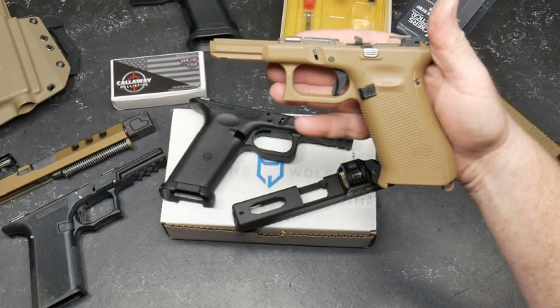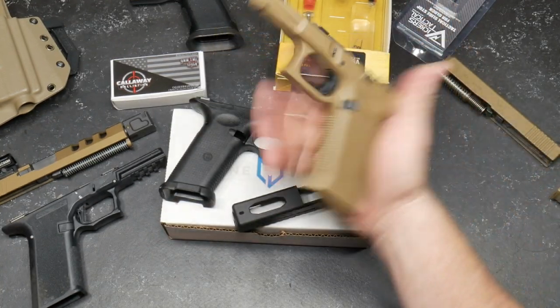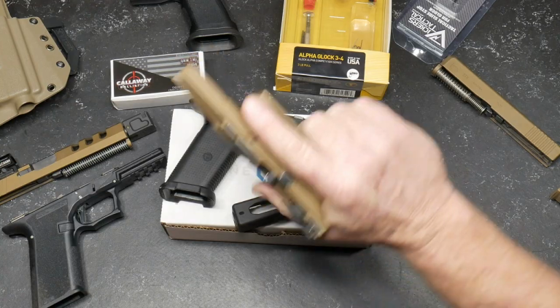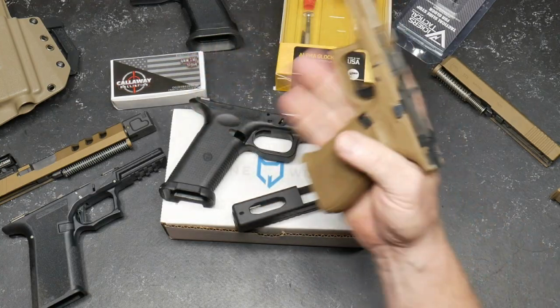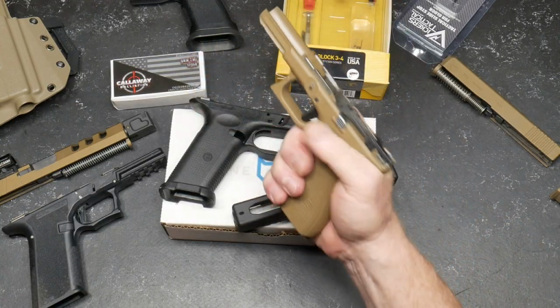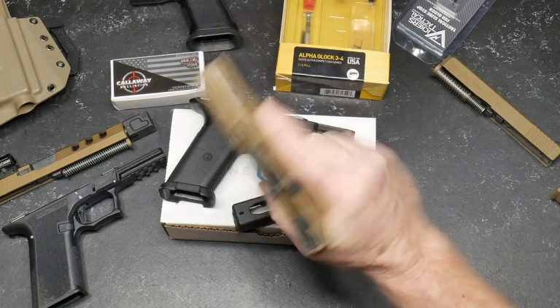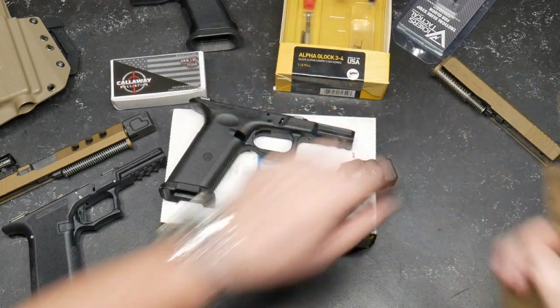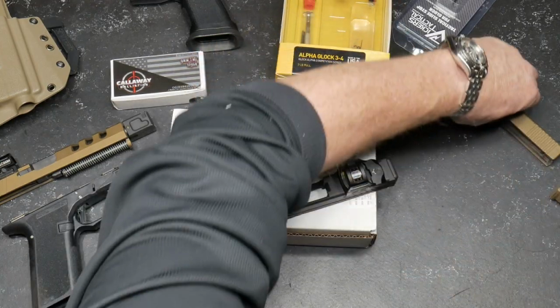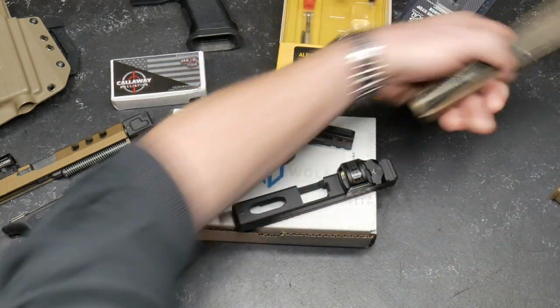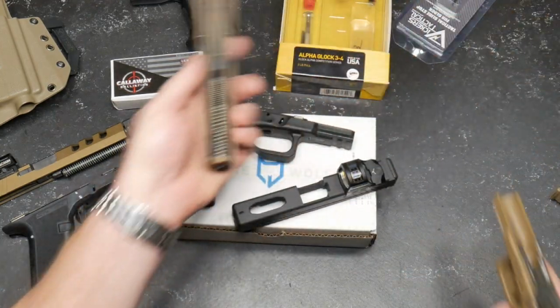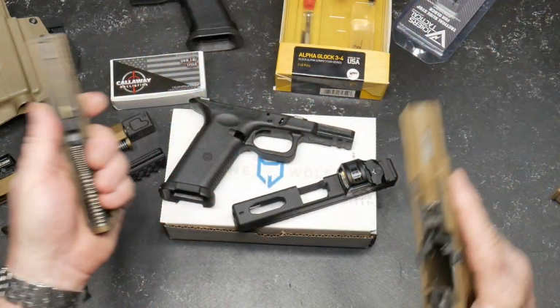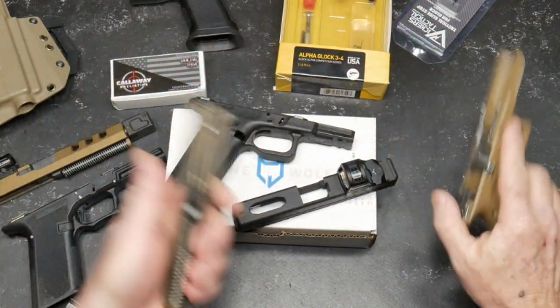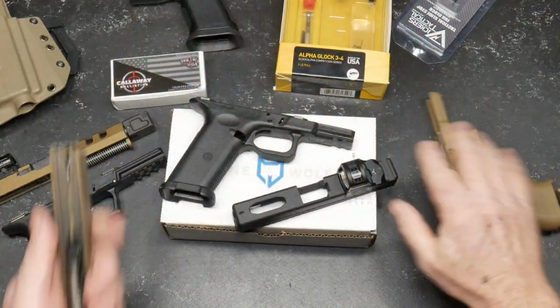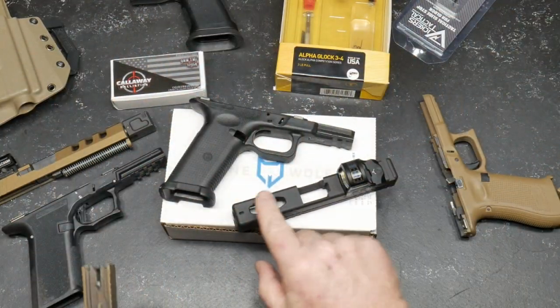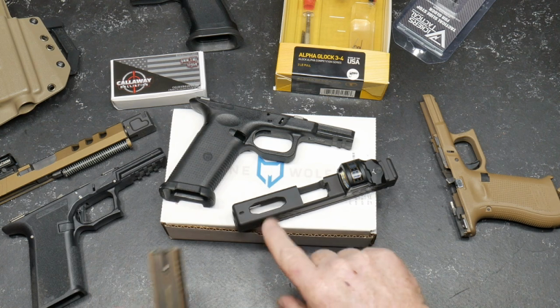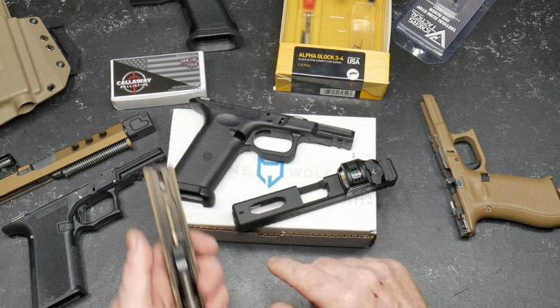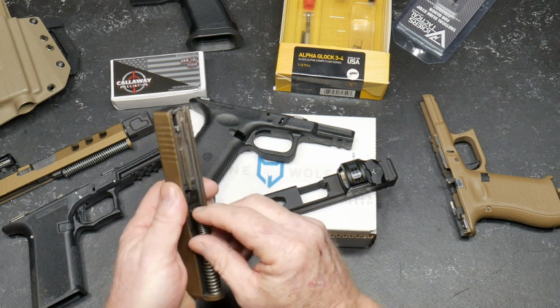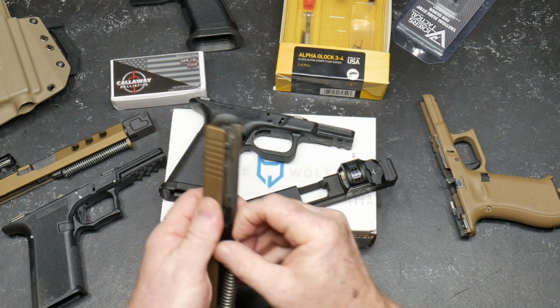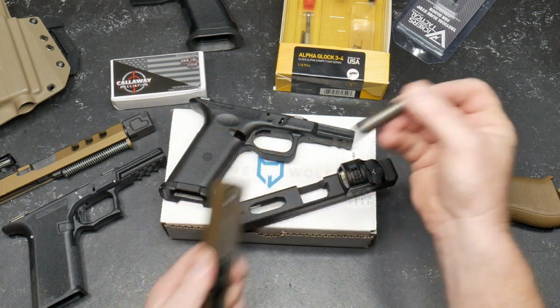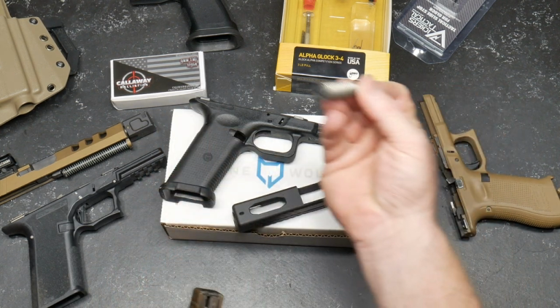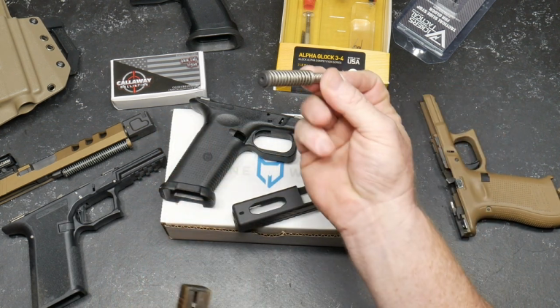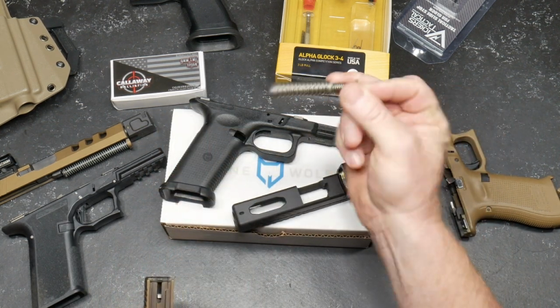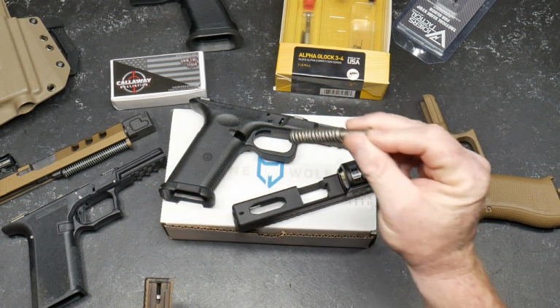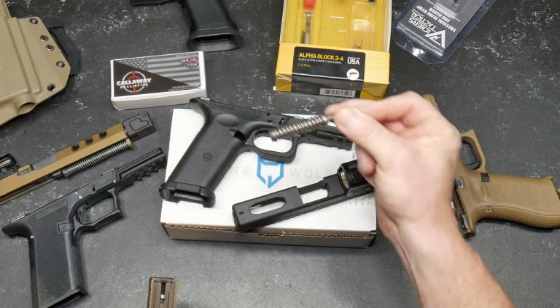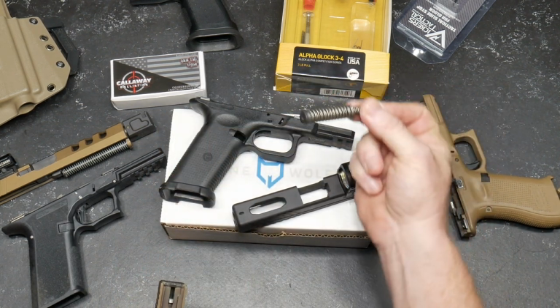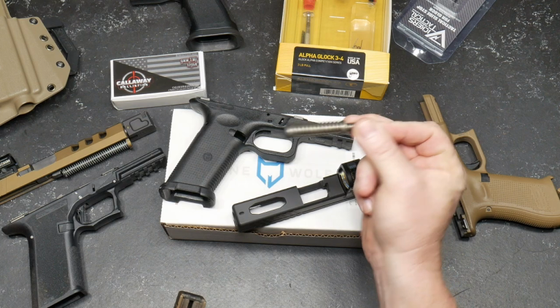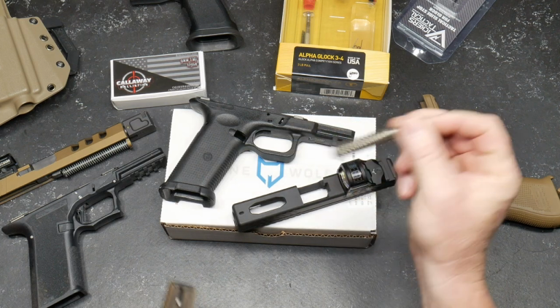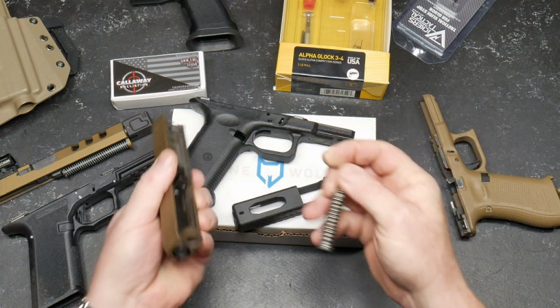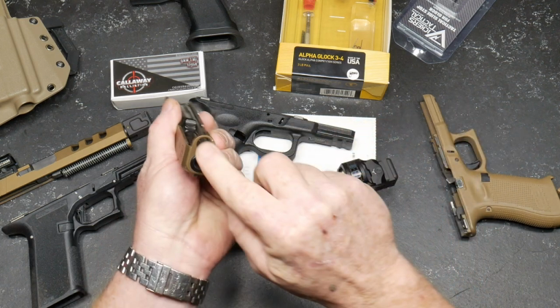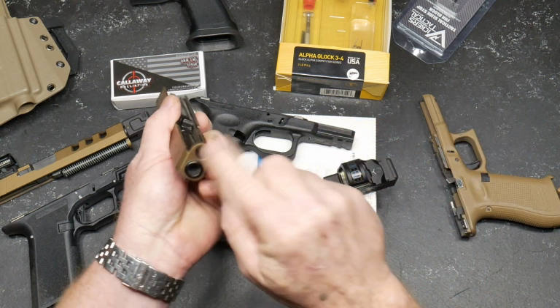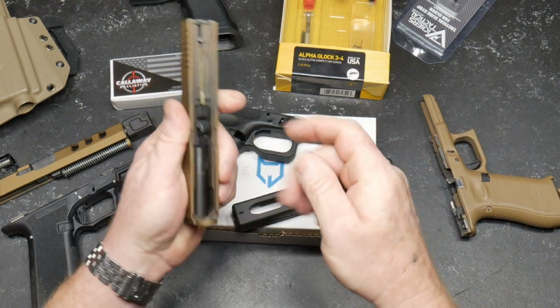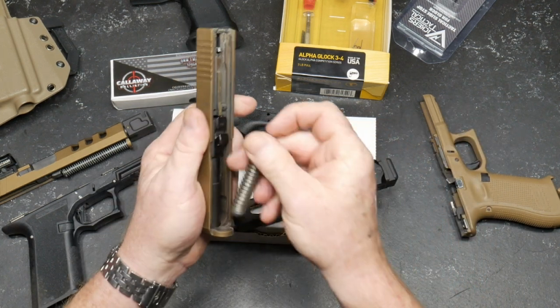The ergonomics of this guy are absolutely incredible. And also when you buy this slide, you can't use the Gen 5 or Gen 4 spring — you've got to go to the Gen 3 spring because of that little opening right there.